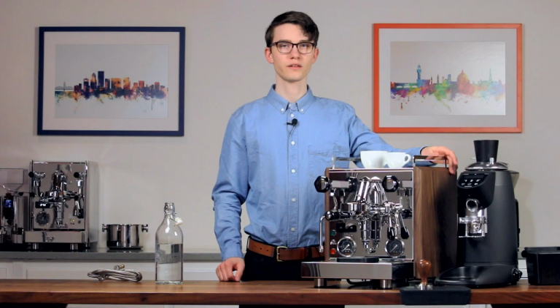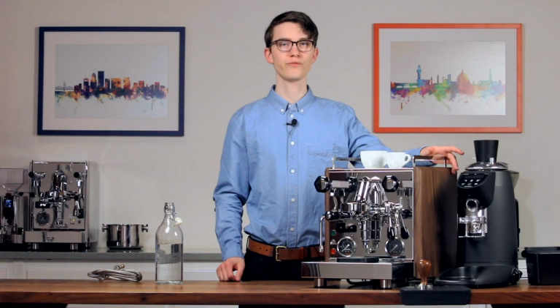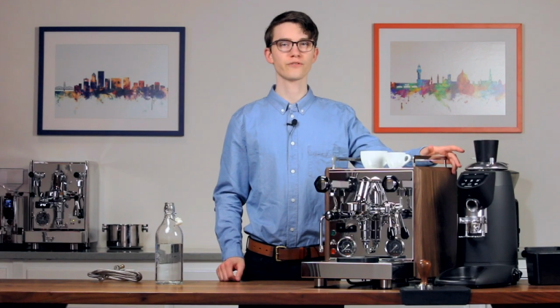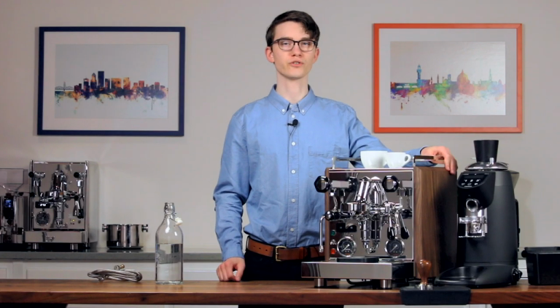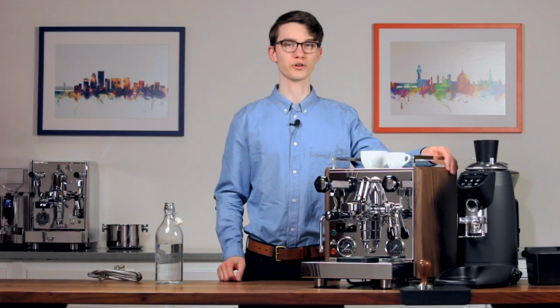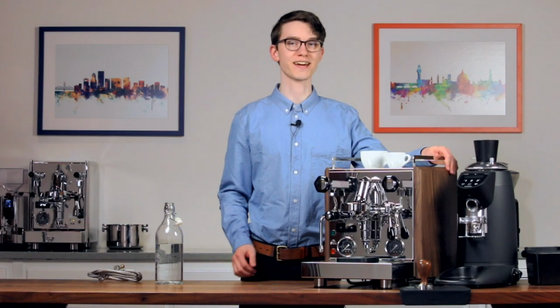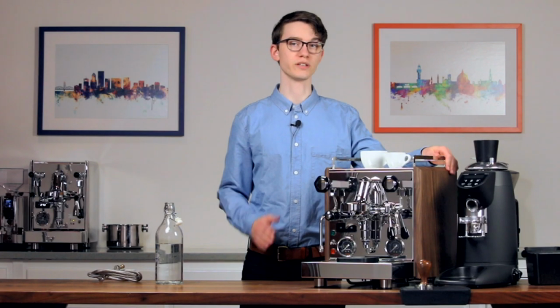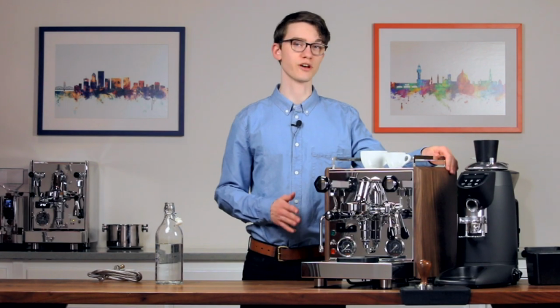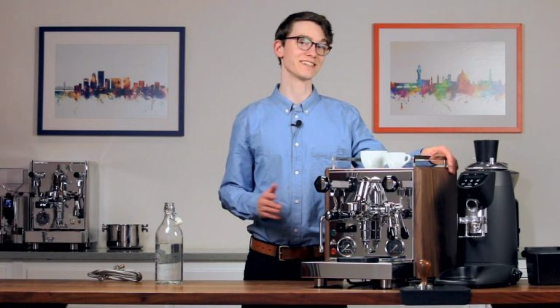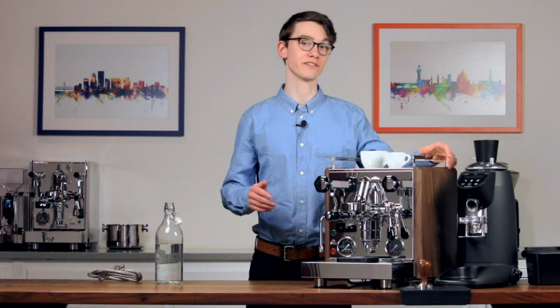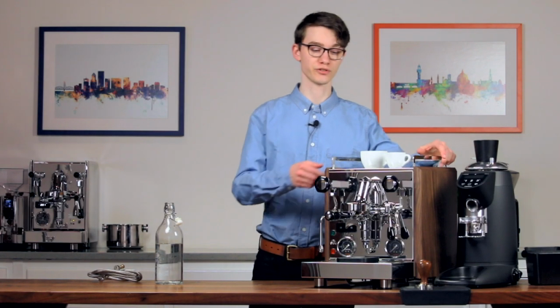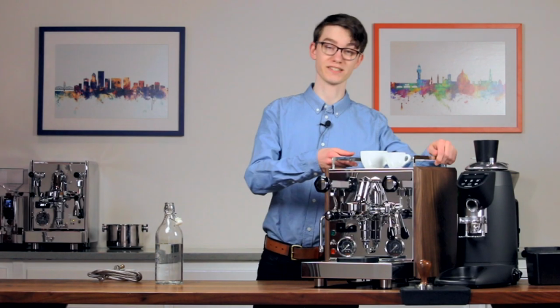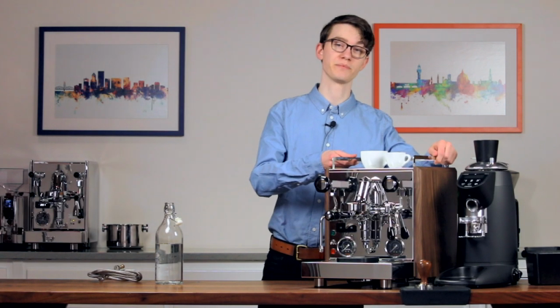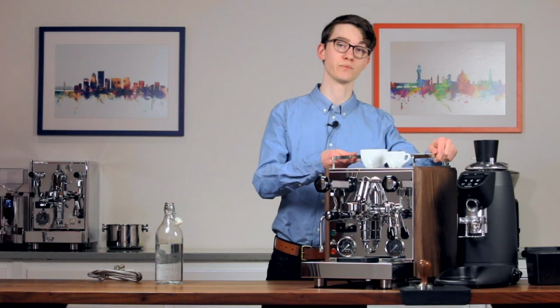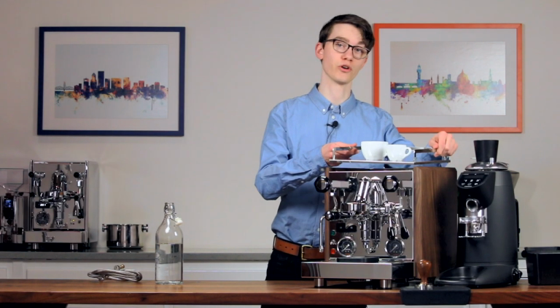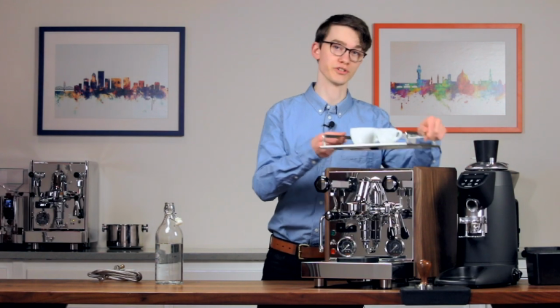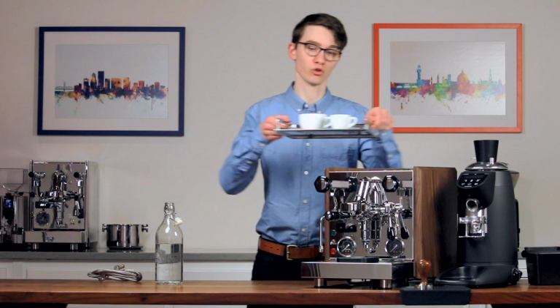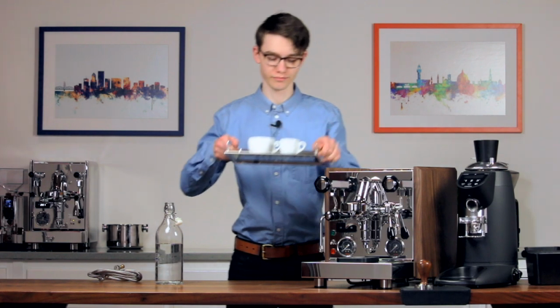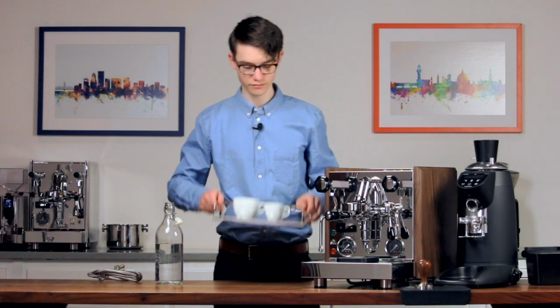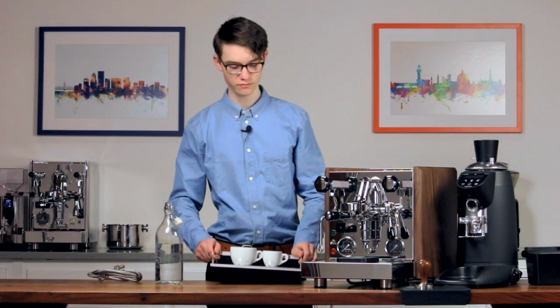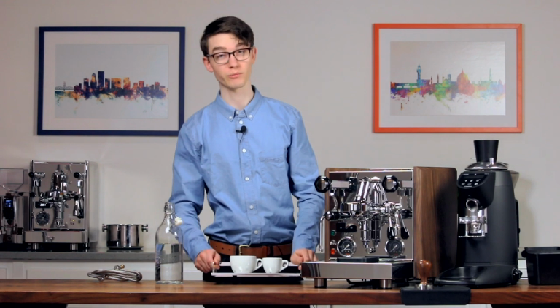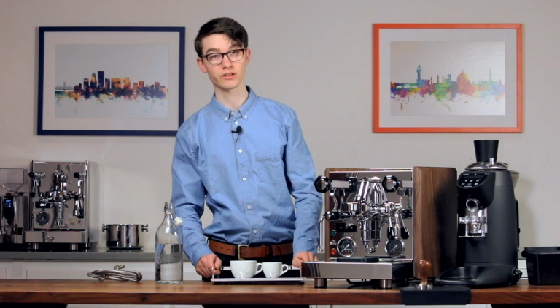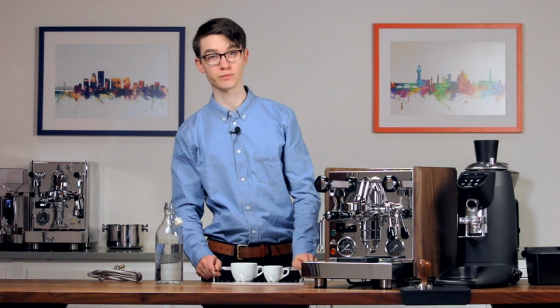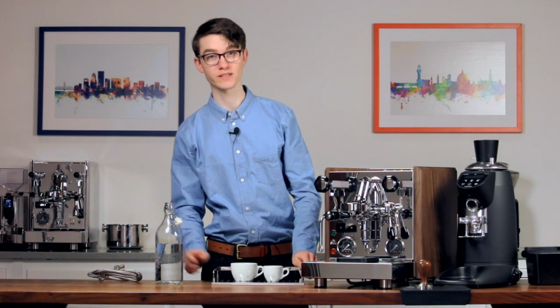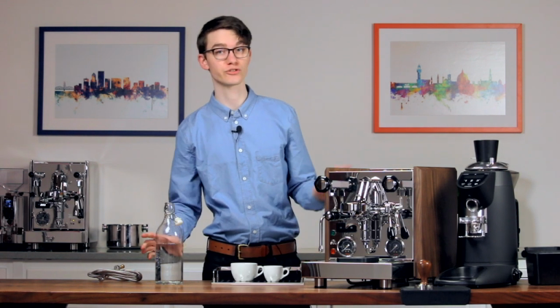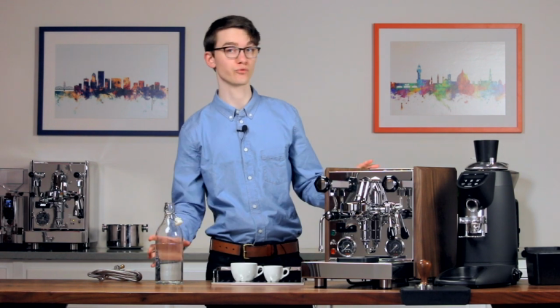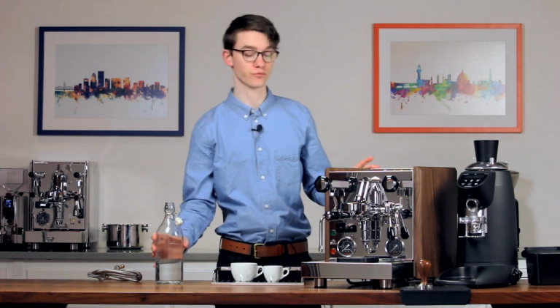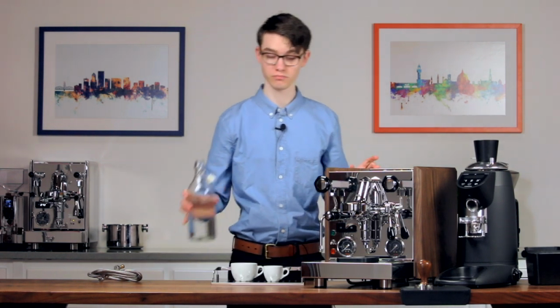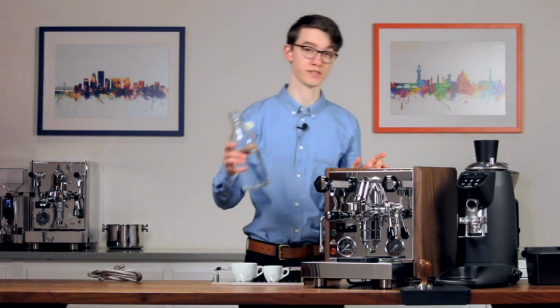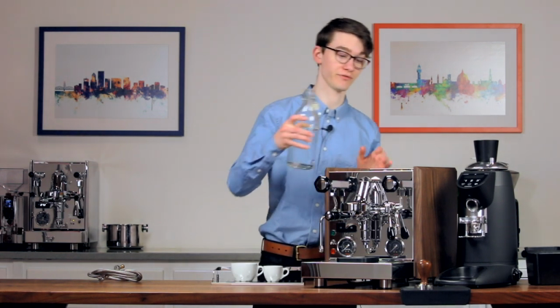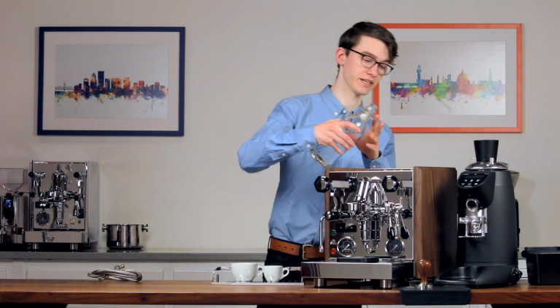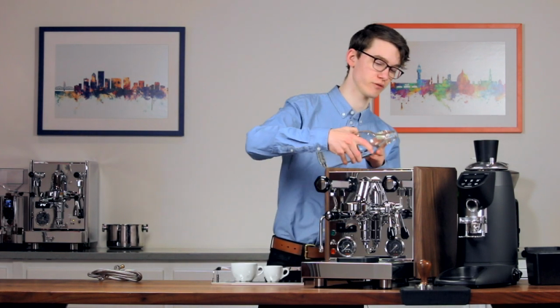Now that we've verified your water is adequately softened and filtered, it's time to get some water into your machine. If you plan to use the machine's internal reservoir, you can simply fill it now.